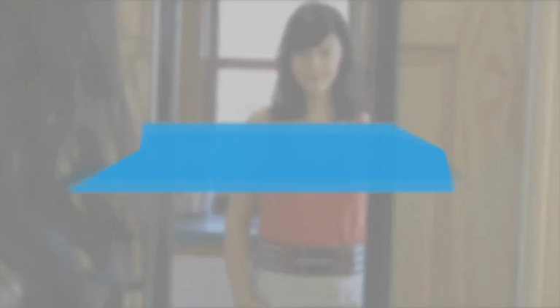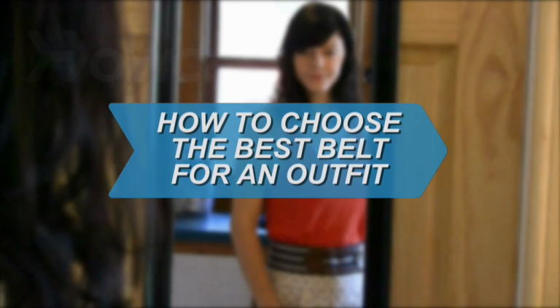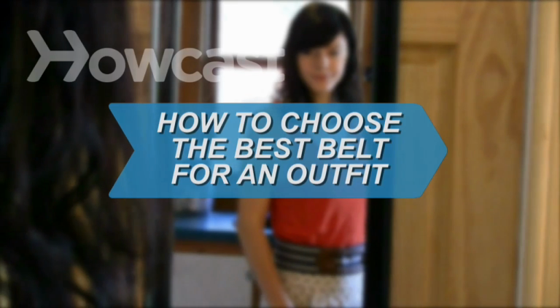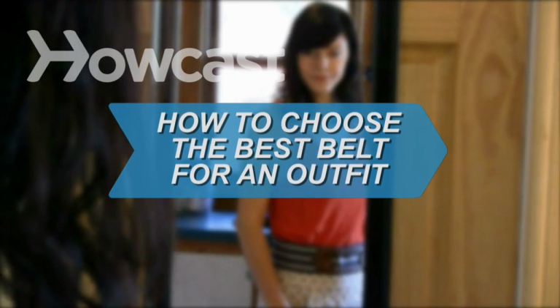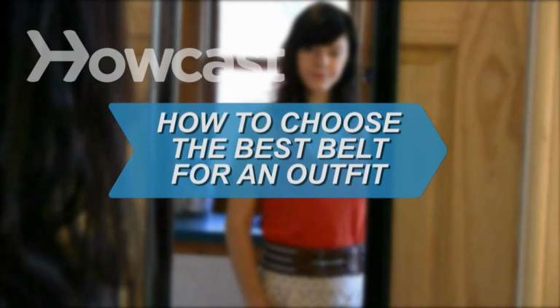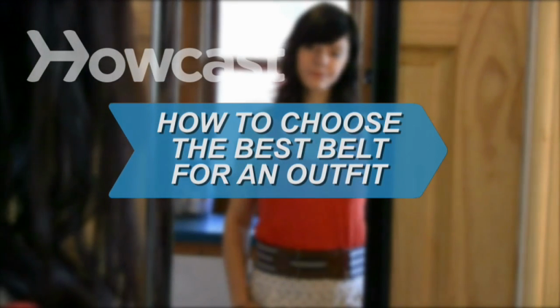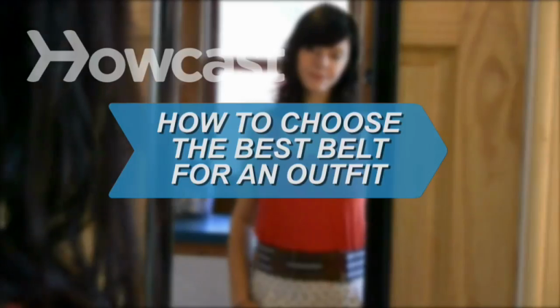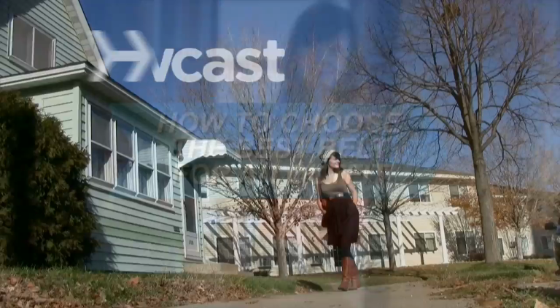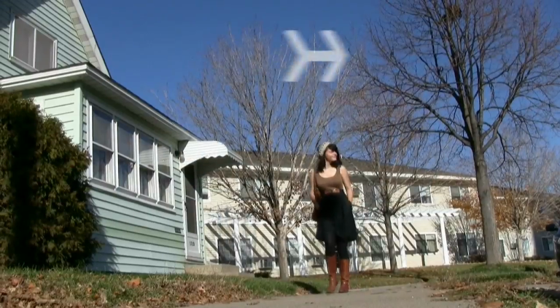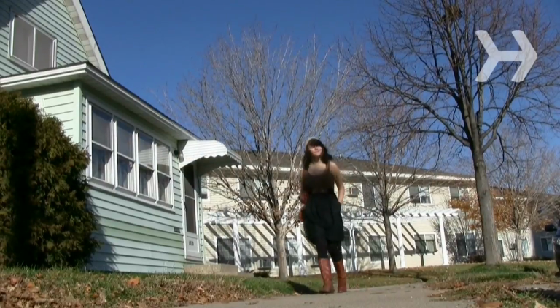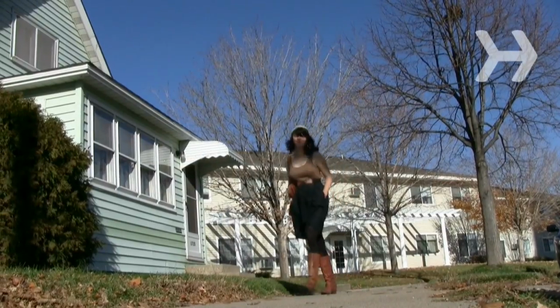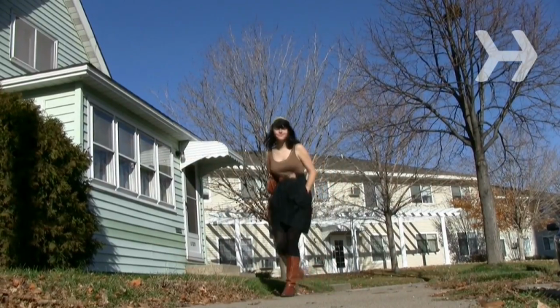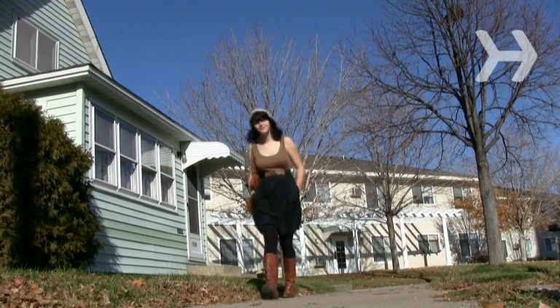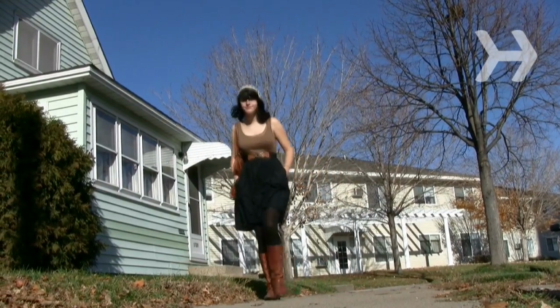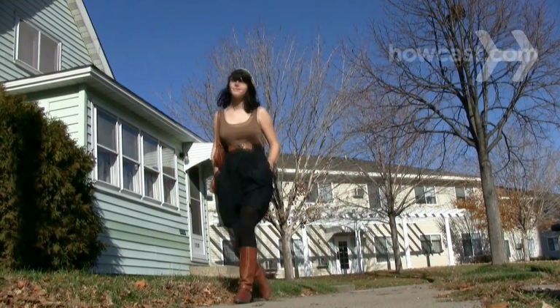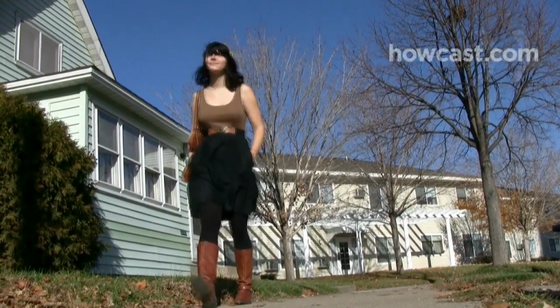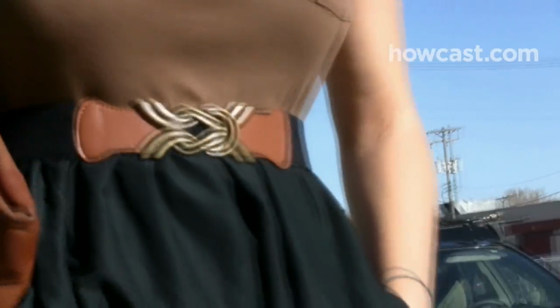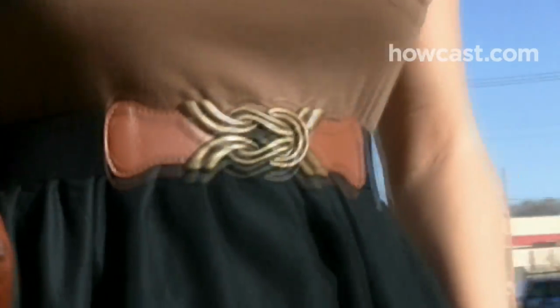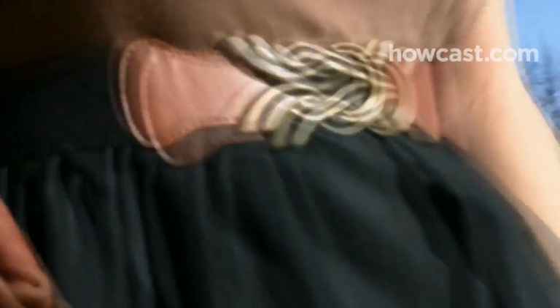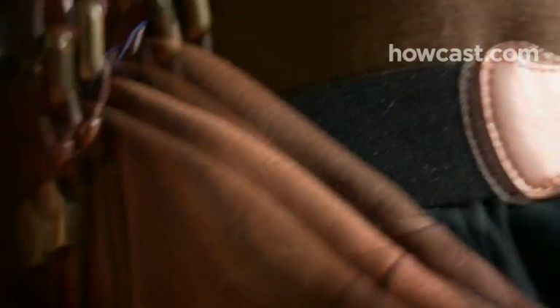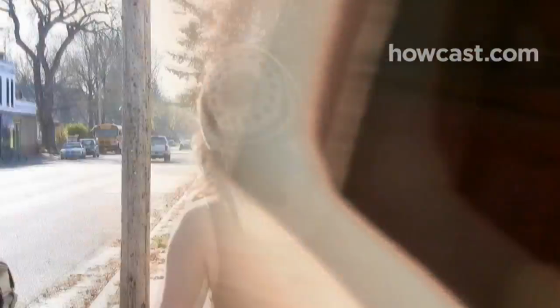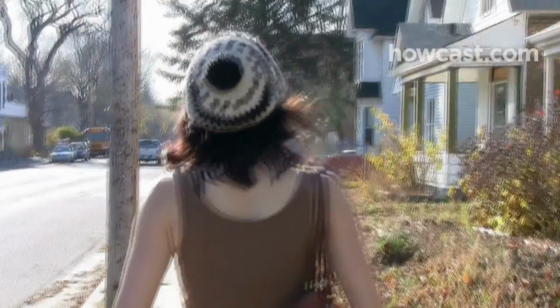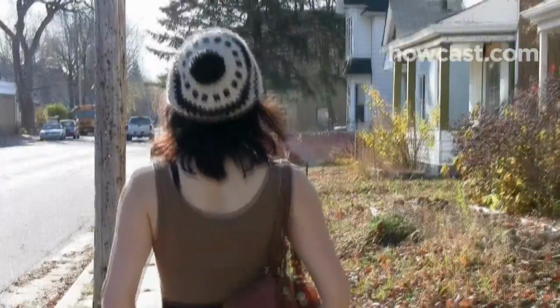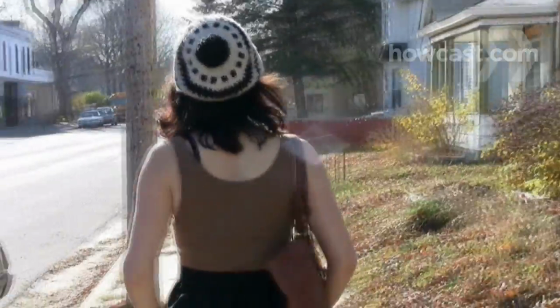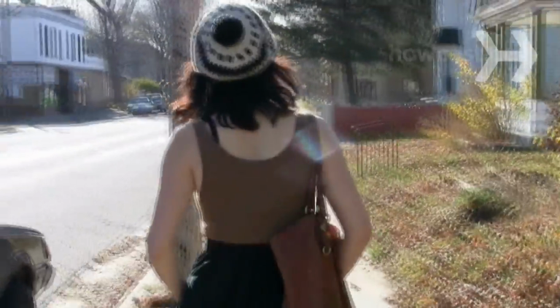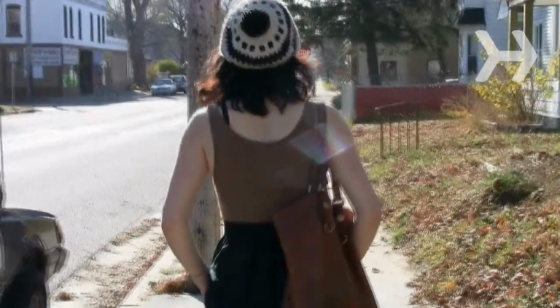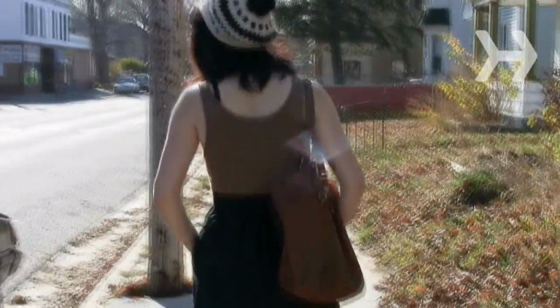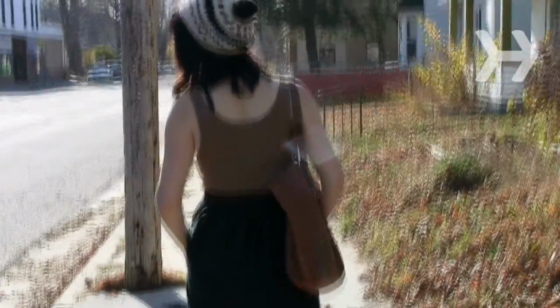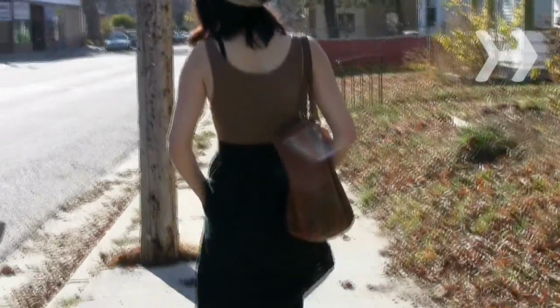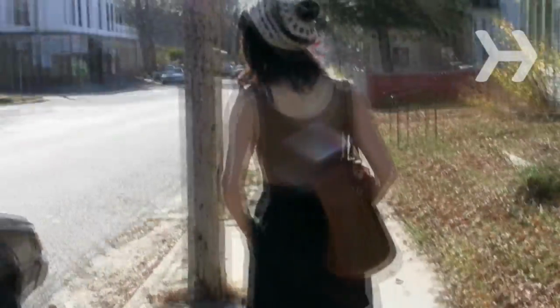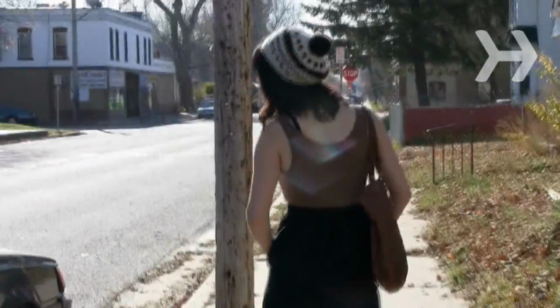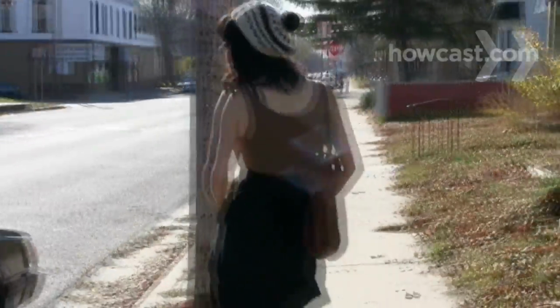How to Choose the Best Belt for an Outfit. As important an accessory as a handbag, a belt doesn't just hold up your pants or pull in your tummy. Change your look by creatively matching your belt with your outfit.